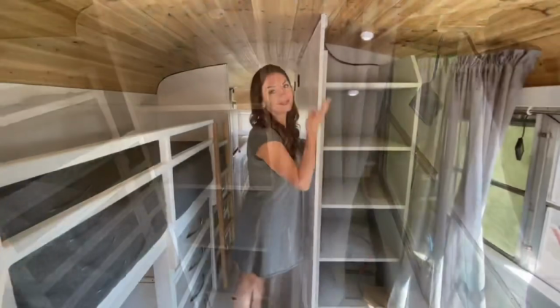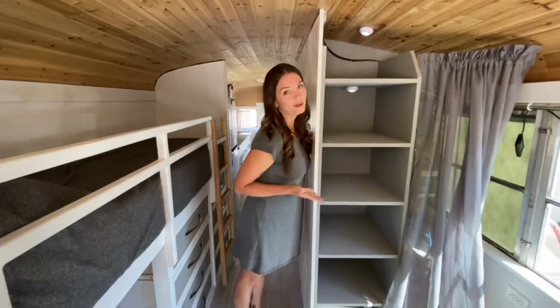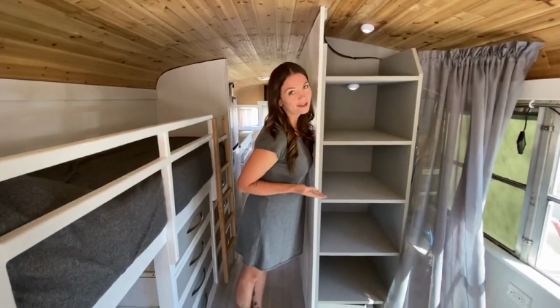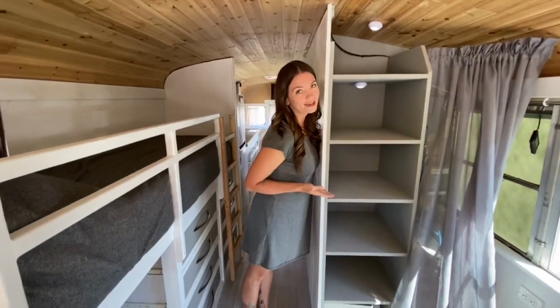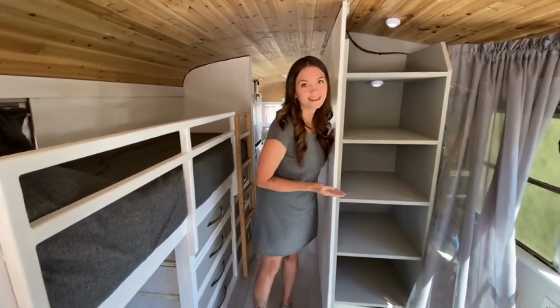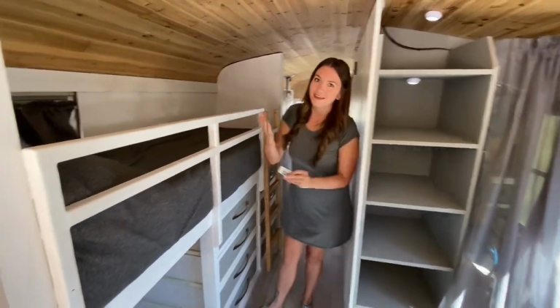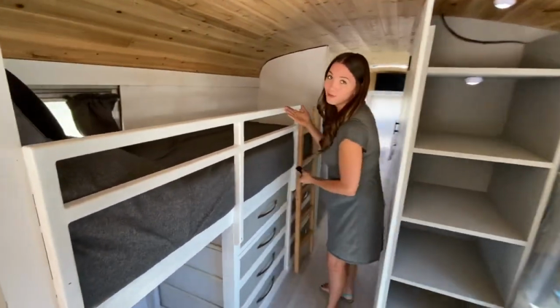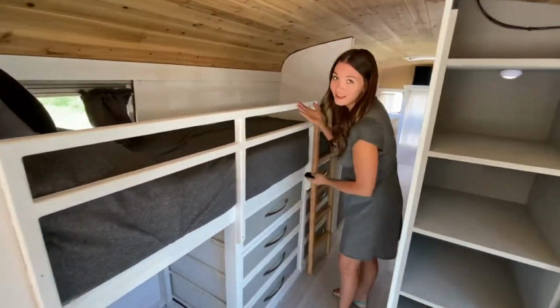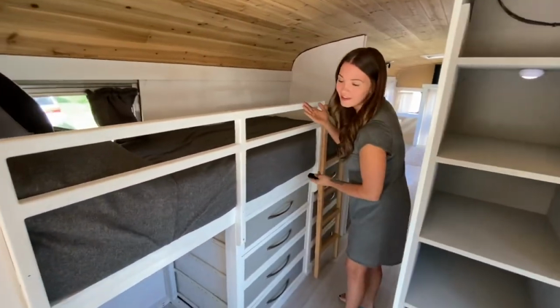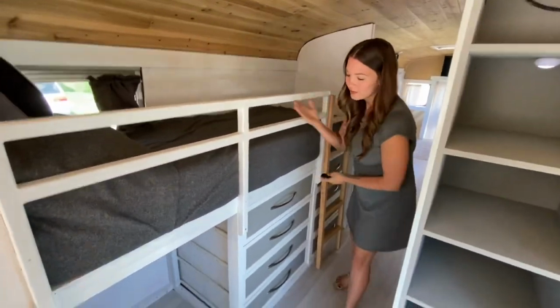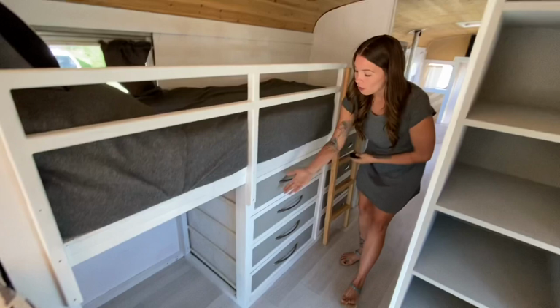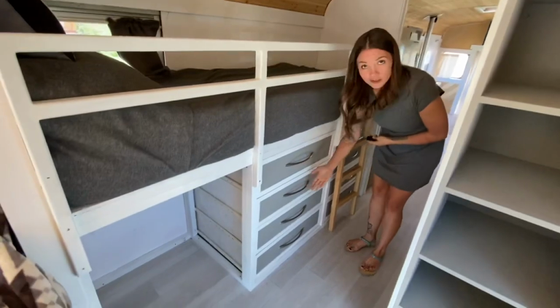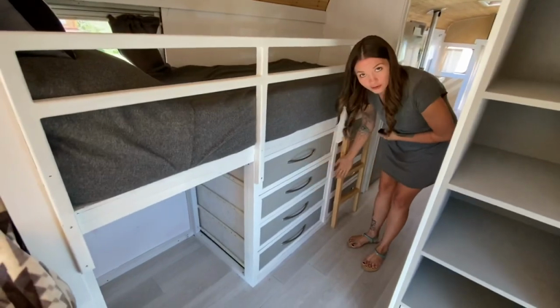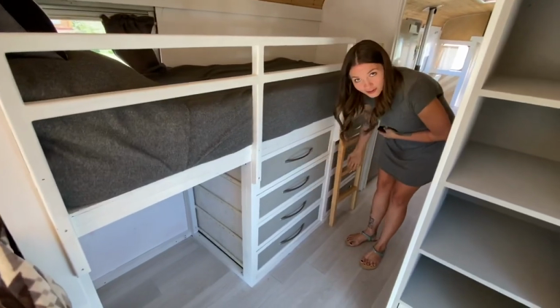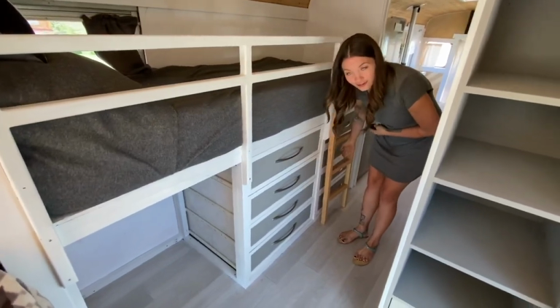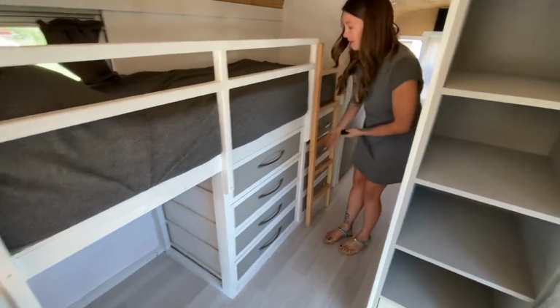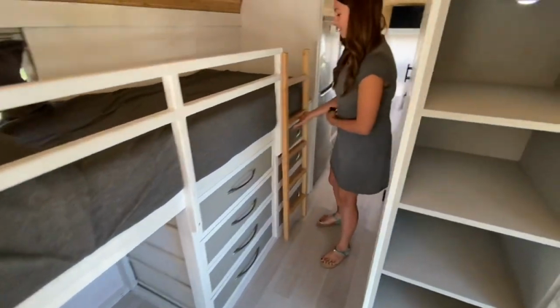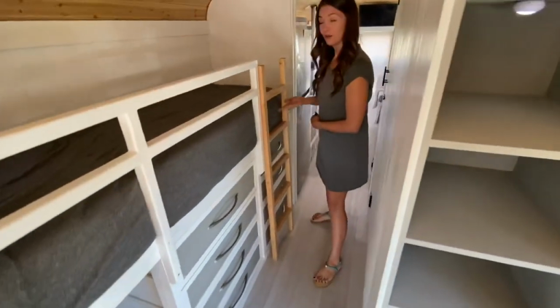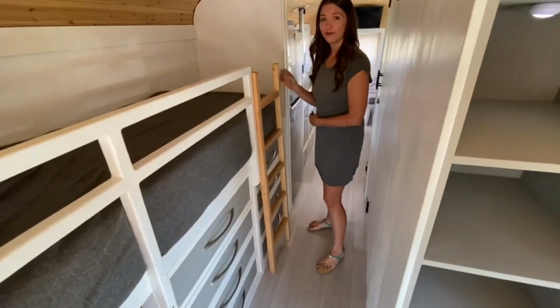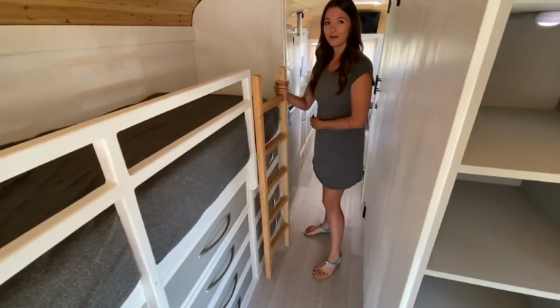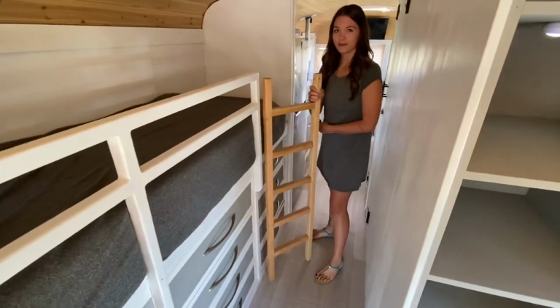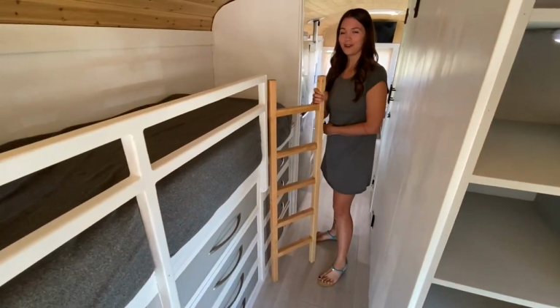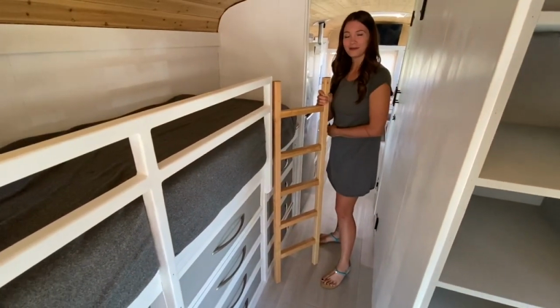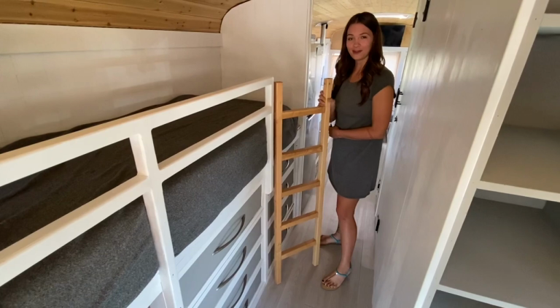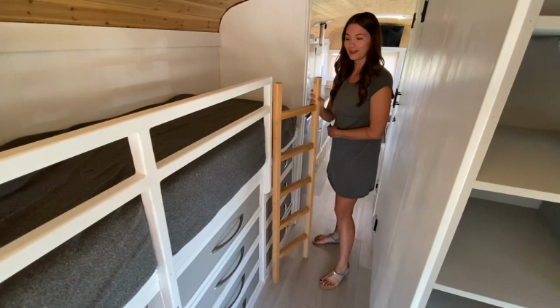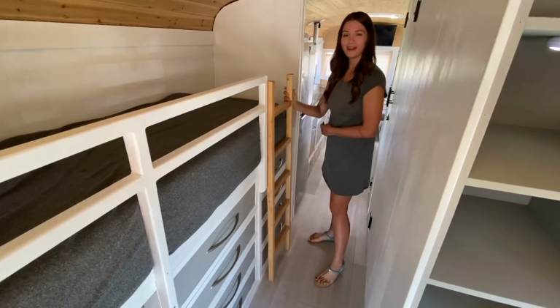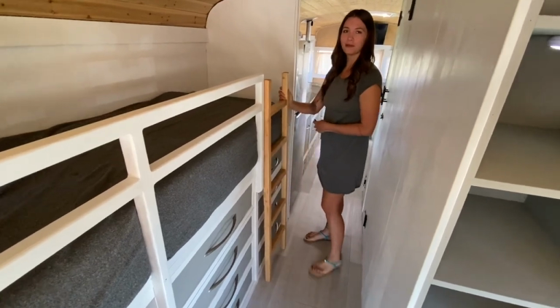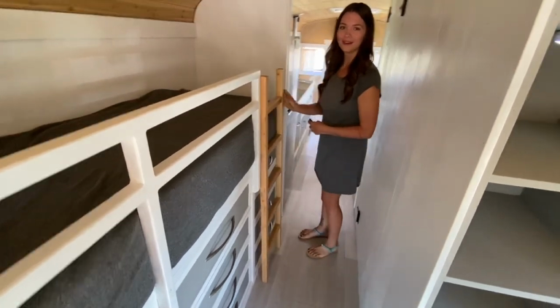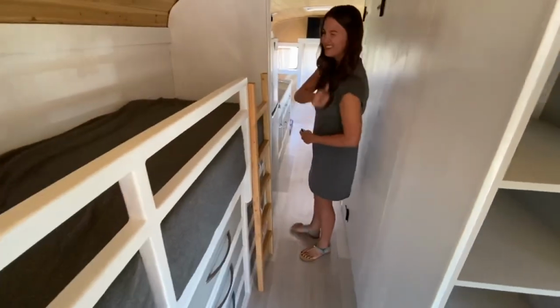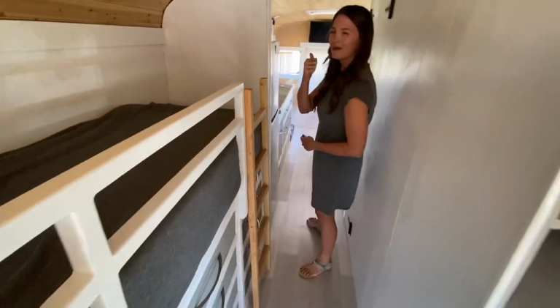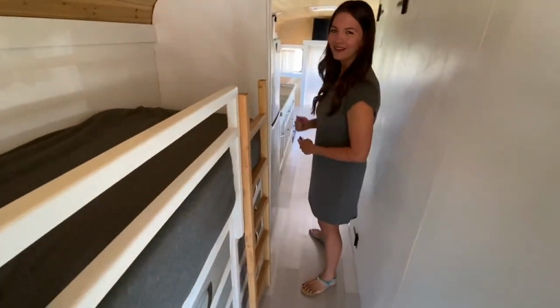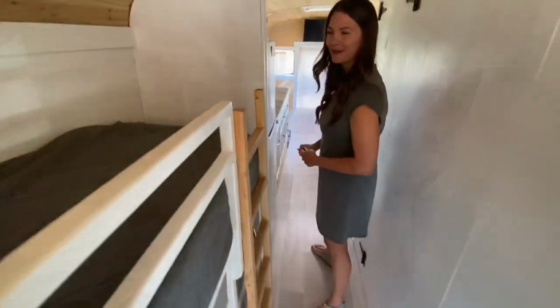A beautiful cabinet, a spot for your kid to sleep, and a whole bunch of drawers for your stuff. There's a wooden custom ladder for your kid to get up into the bunk.